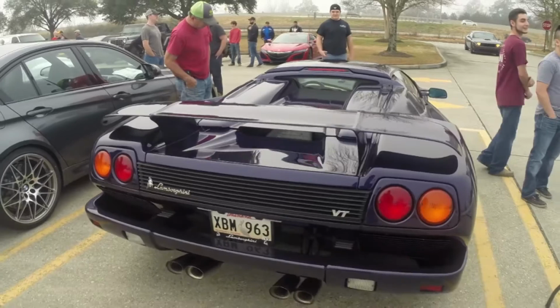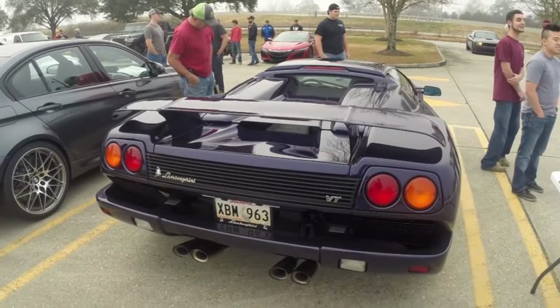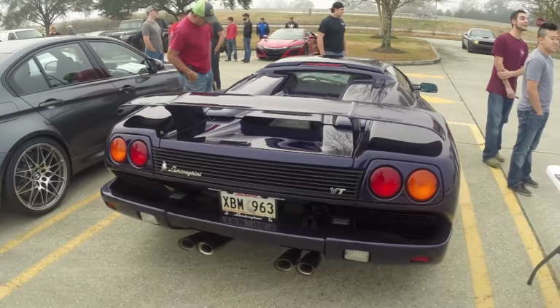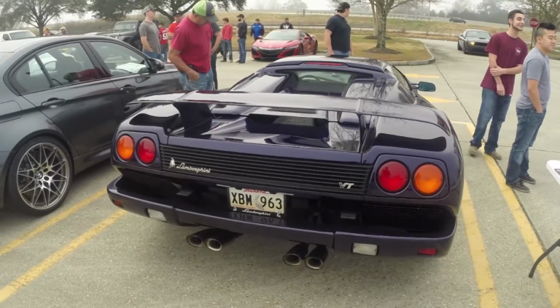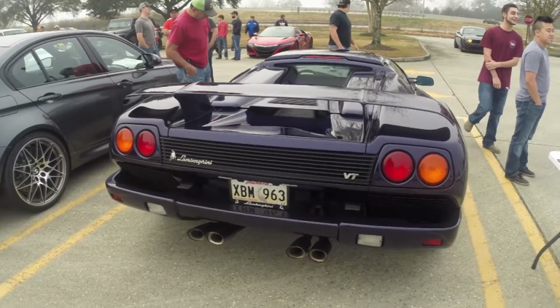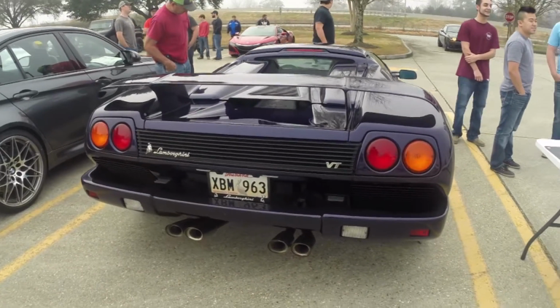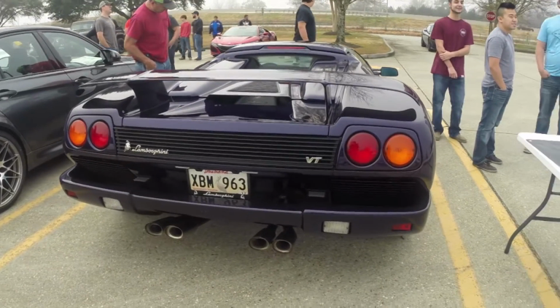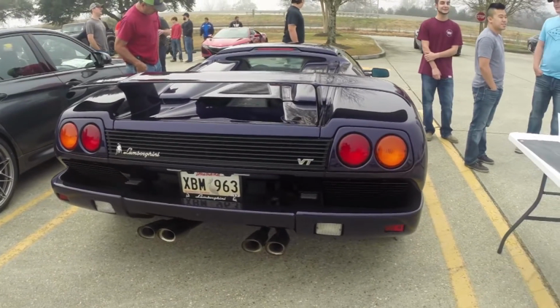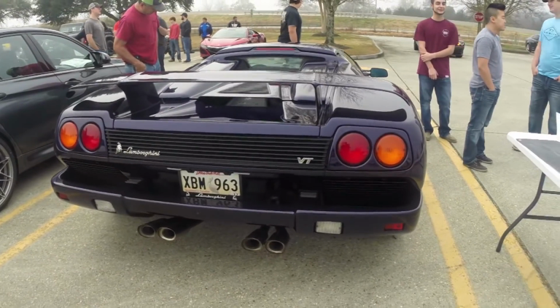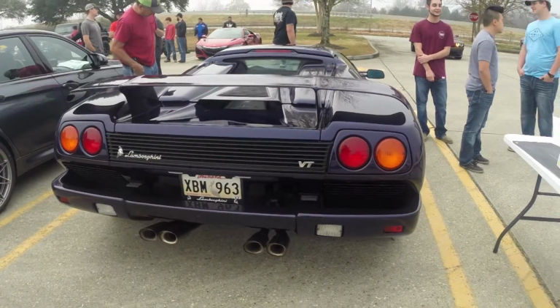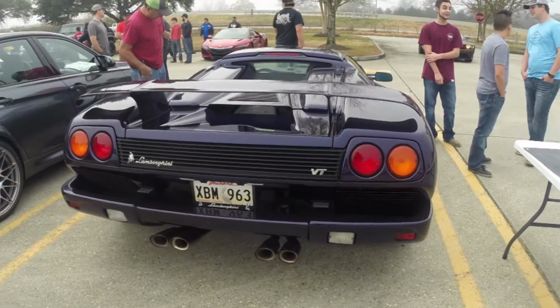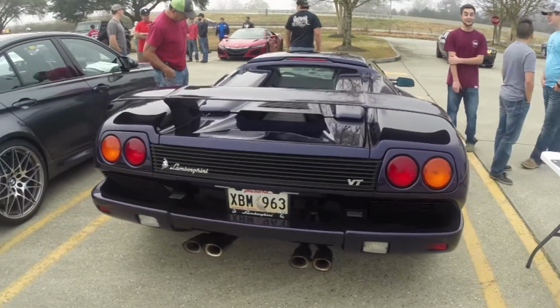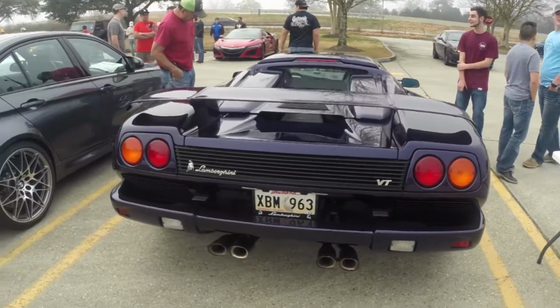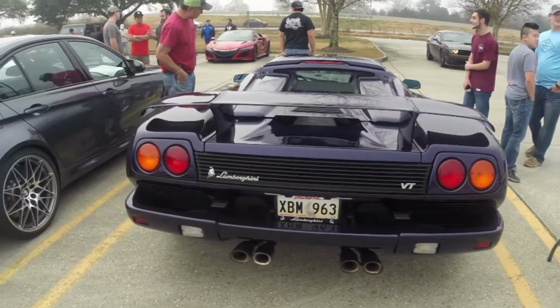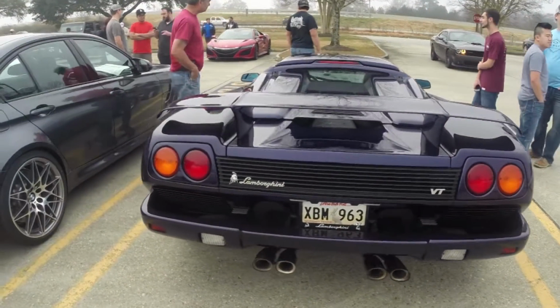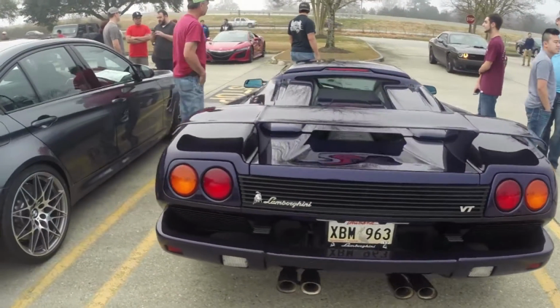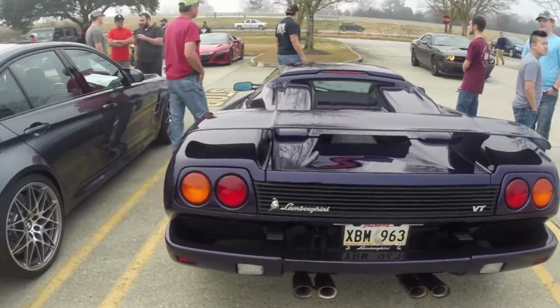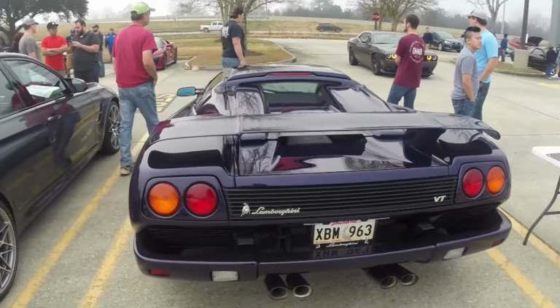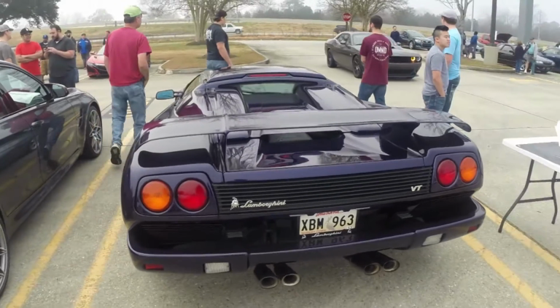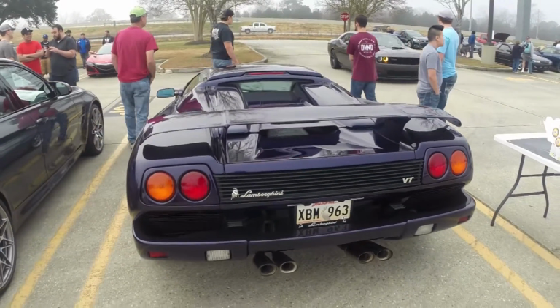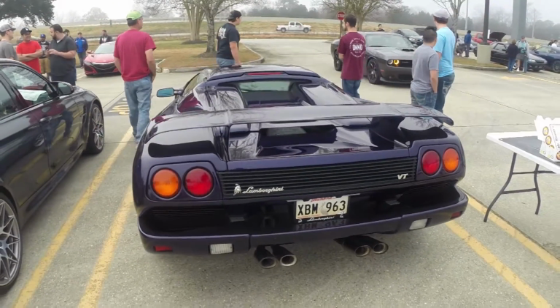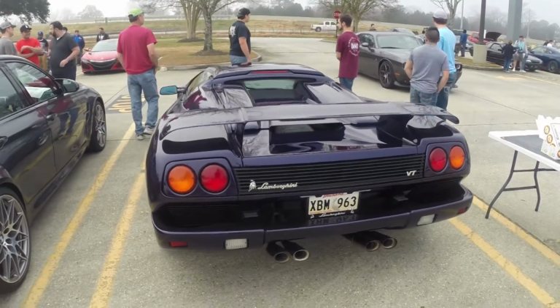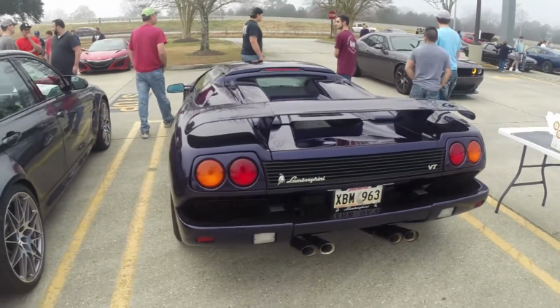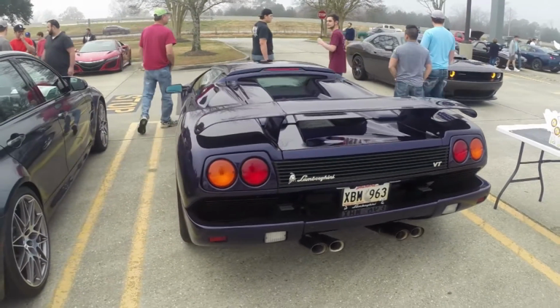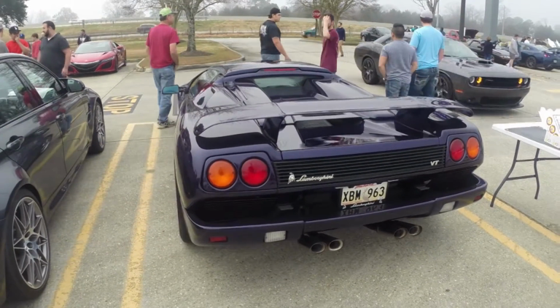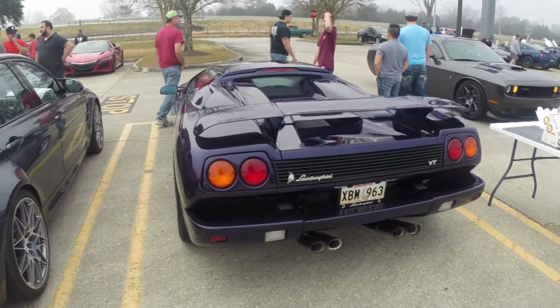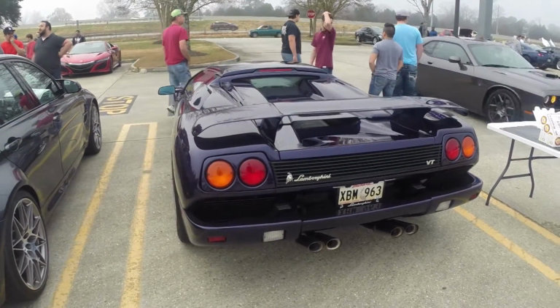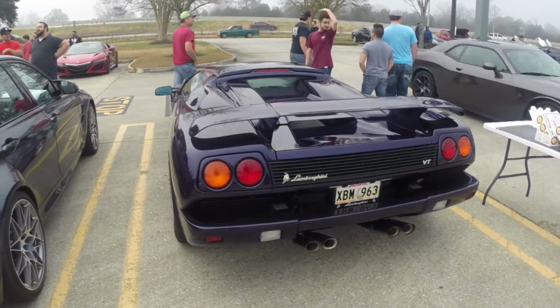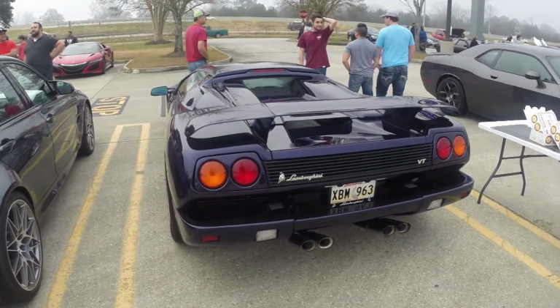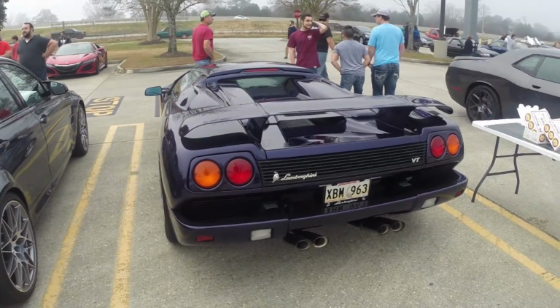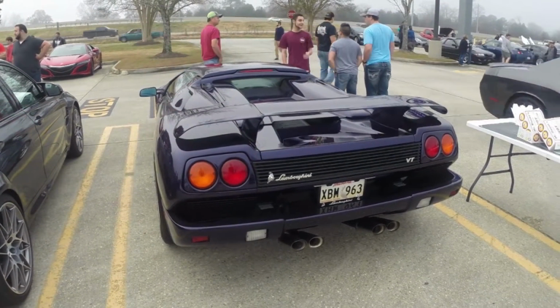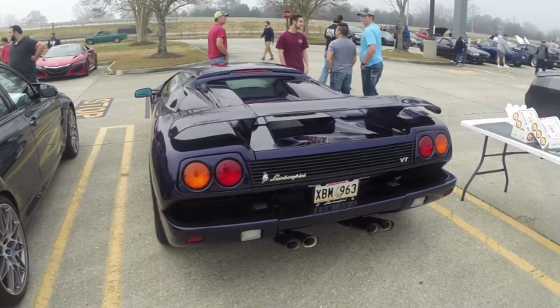I'm just so excited to see this car. I wish I could find the owner and do a whole video on it — sit in it, touch it, caress it. I'm just gonna stand here and stare.